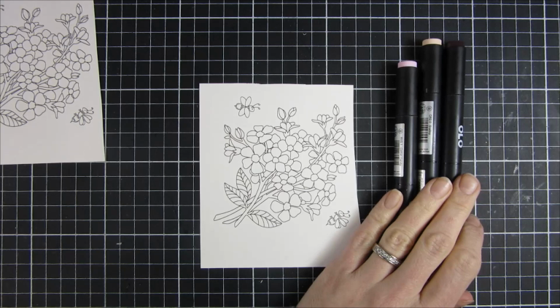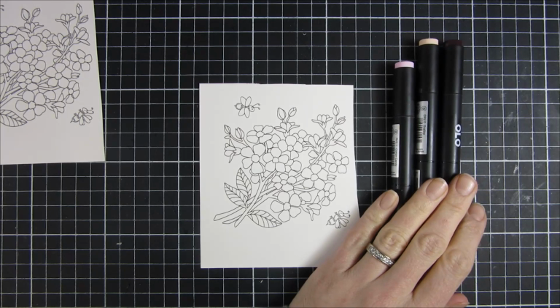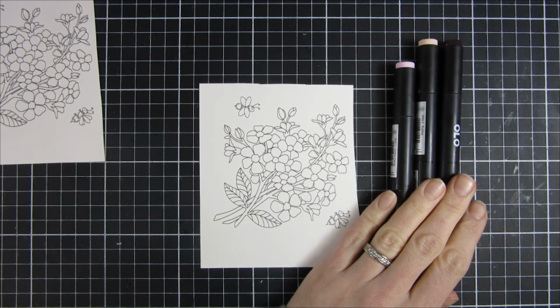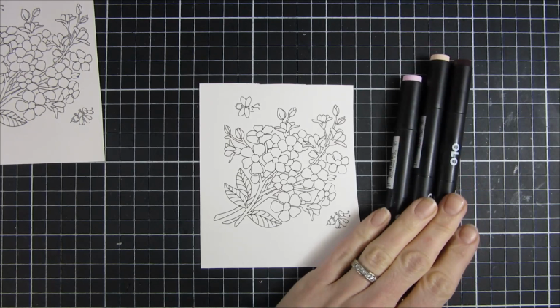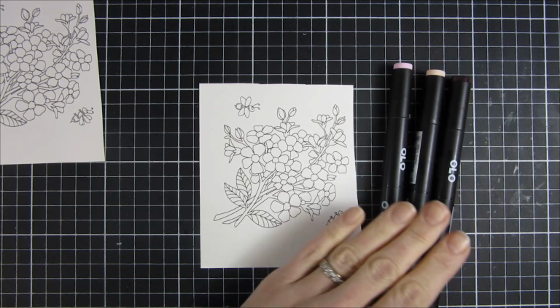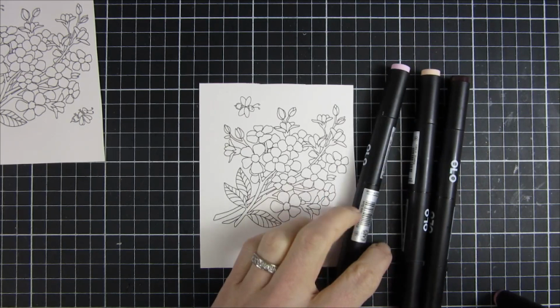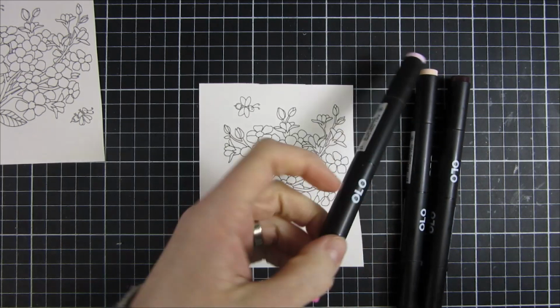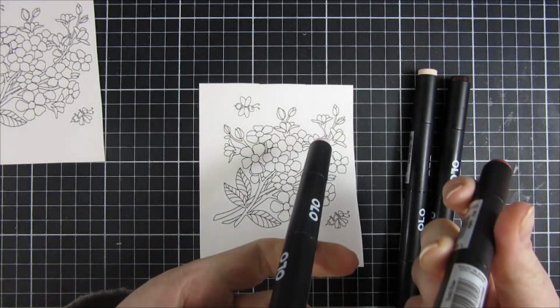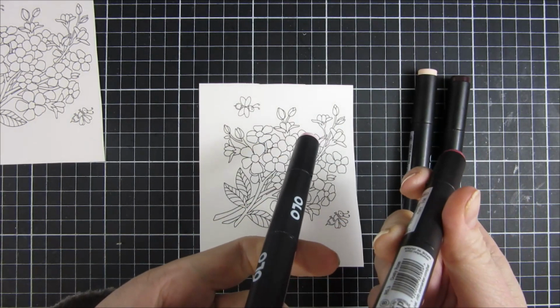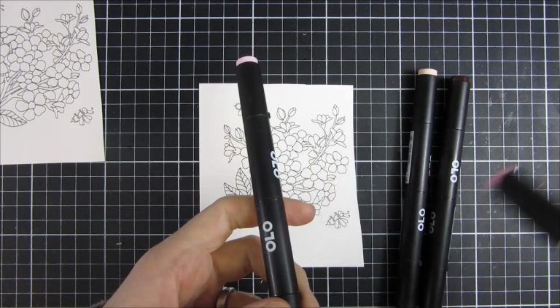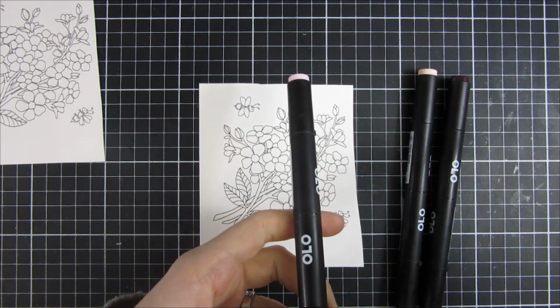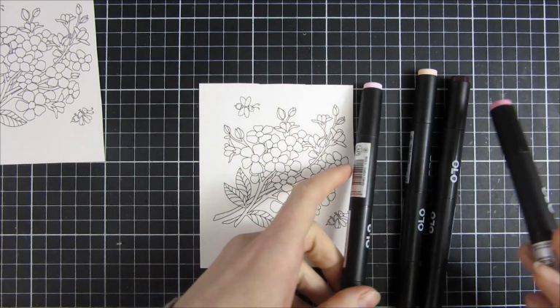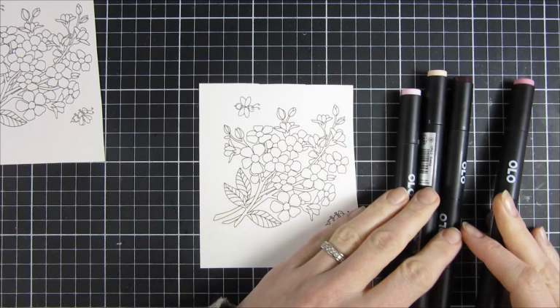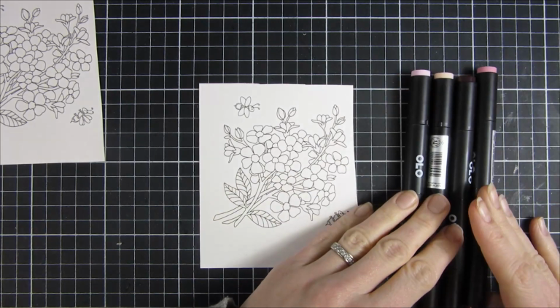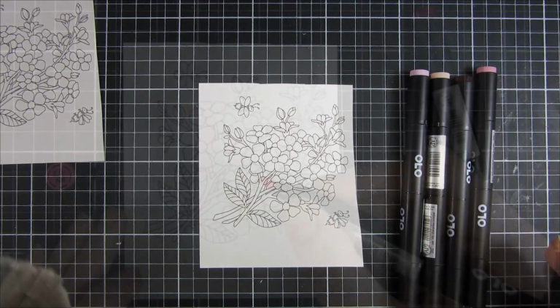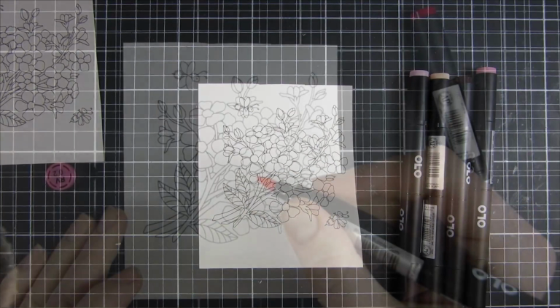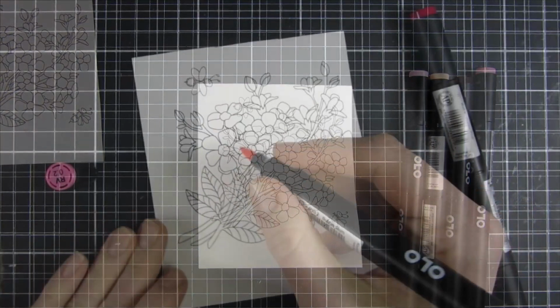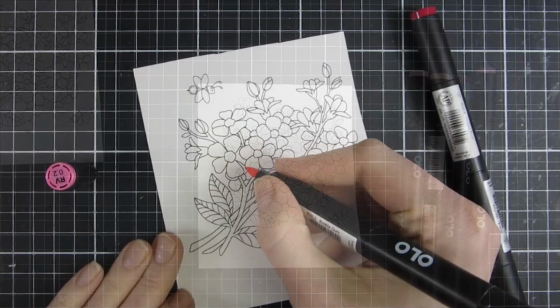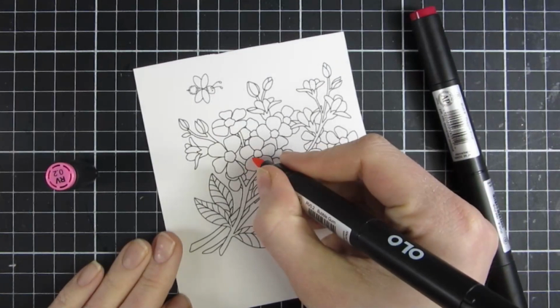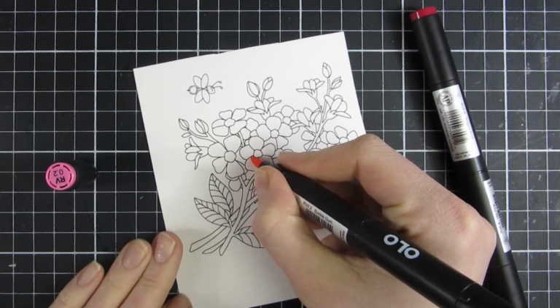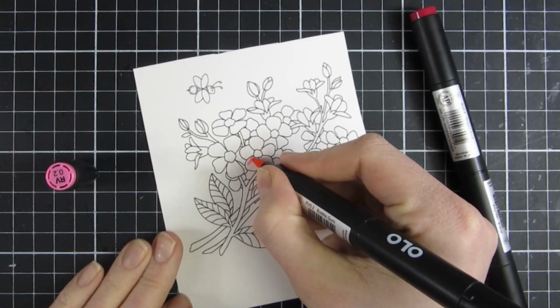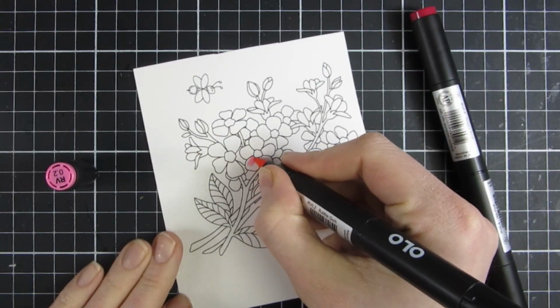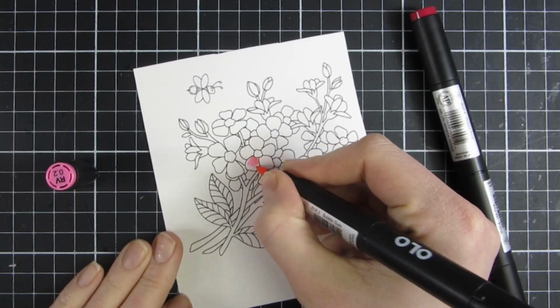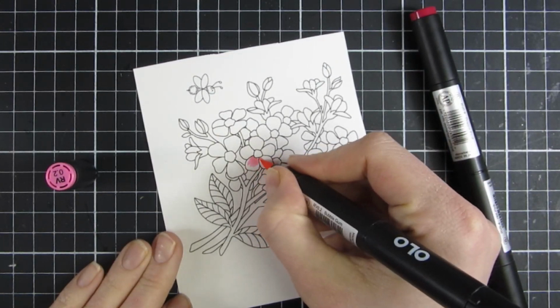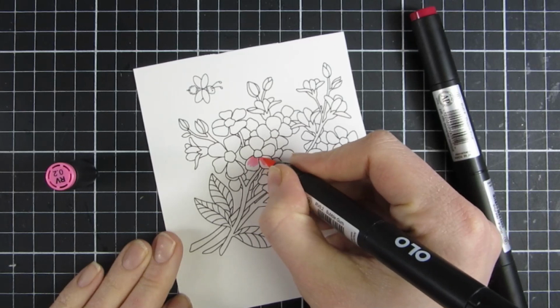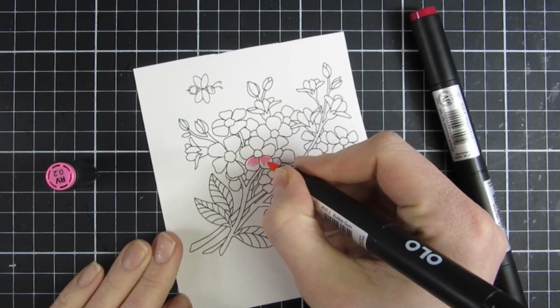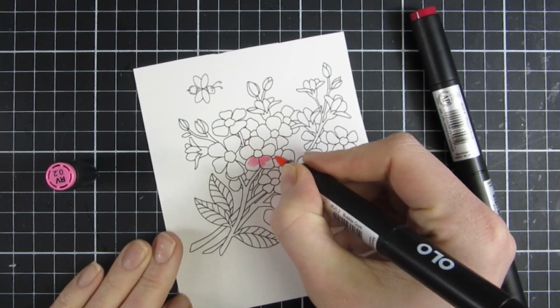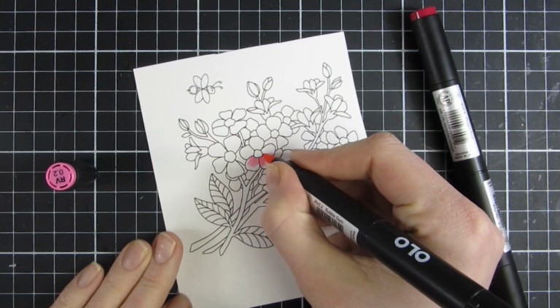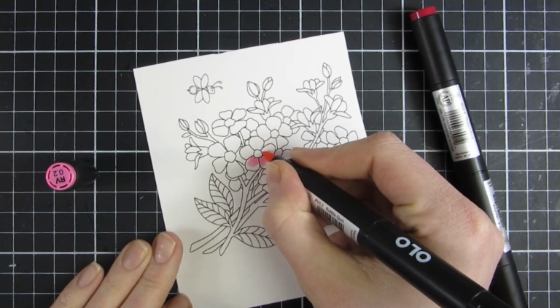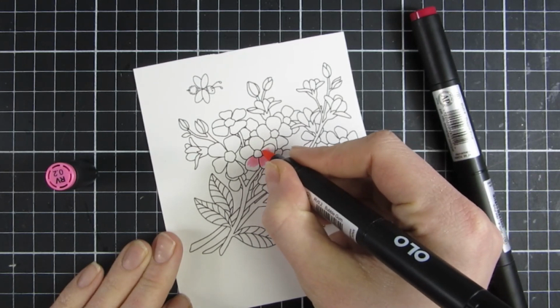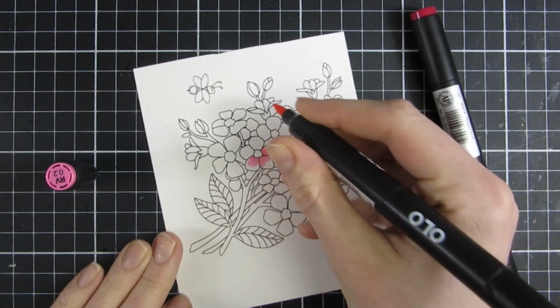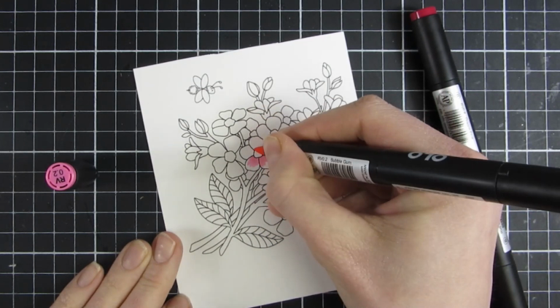You can see a couple of them here on screen and I will bring out a couple more. I'm just here checking which markers I want to use, and you can see I put the lid to the side so you can see some of the colors that I used.